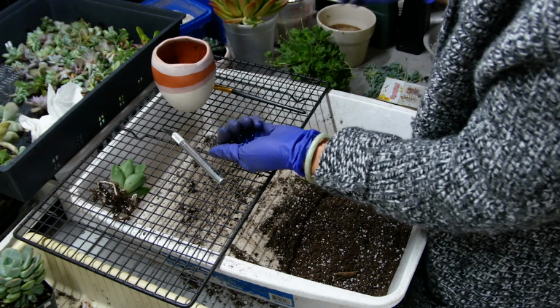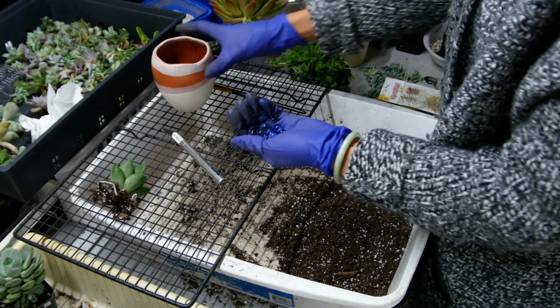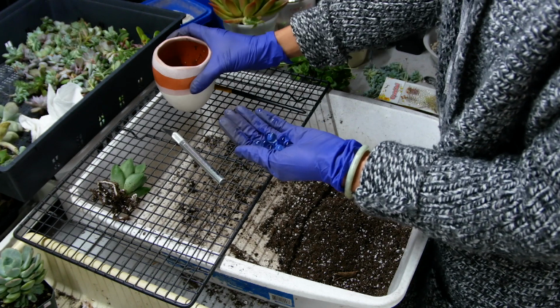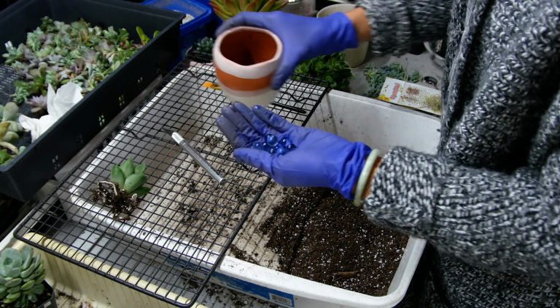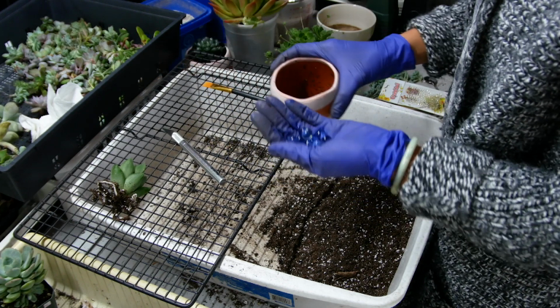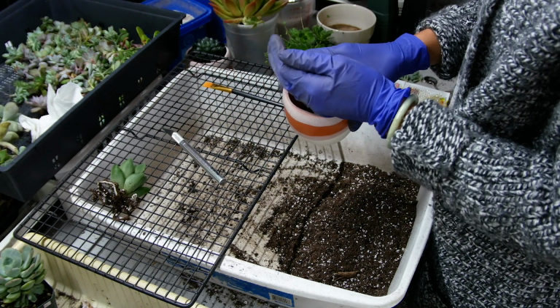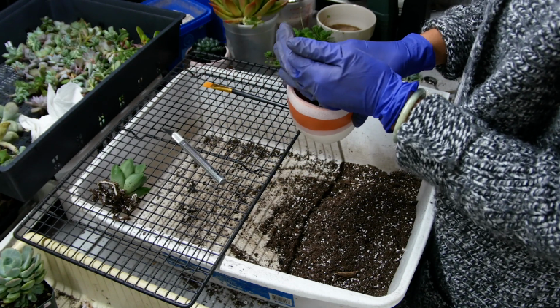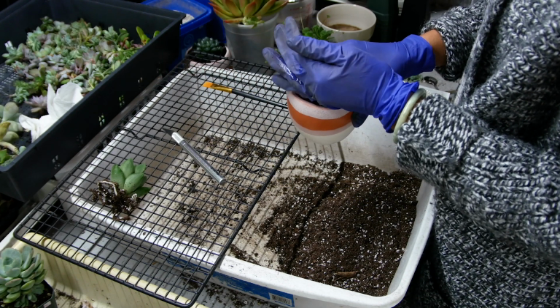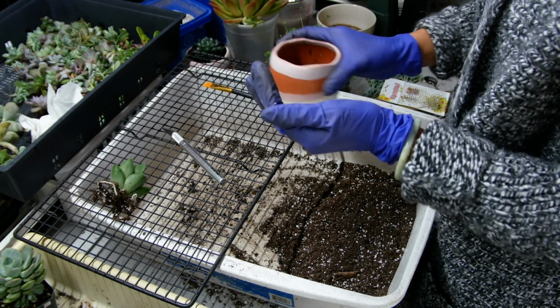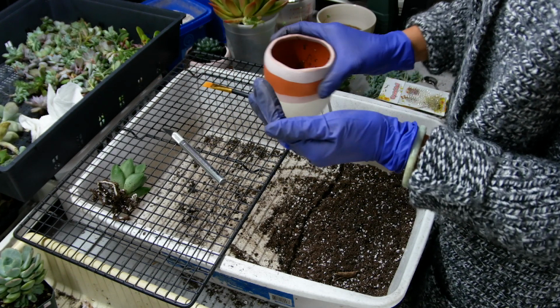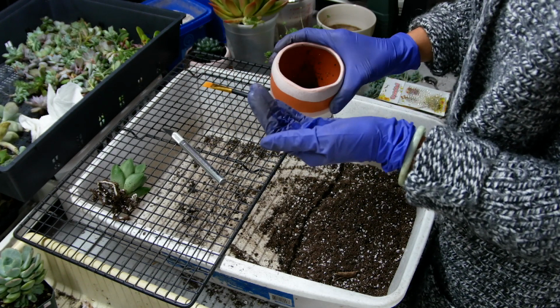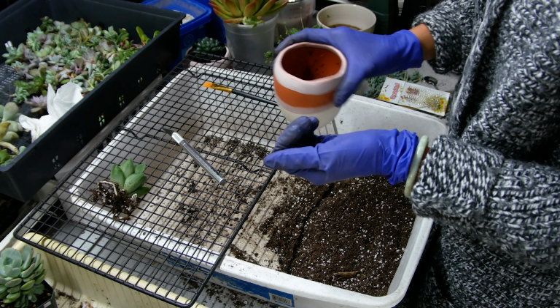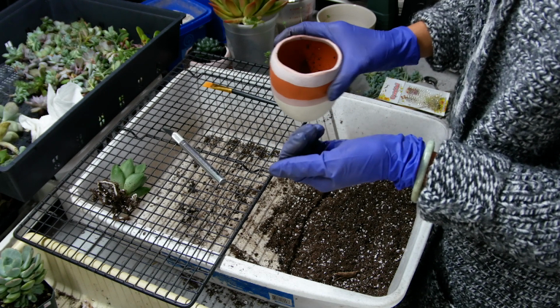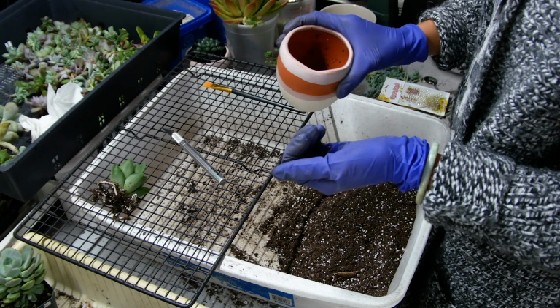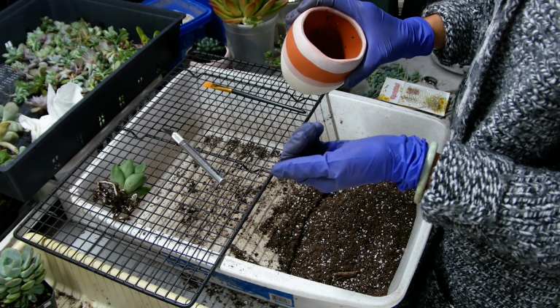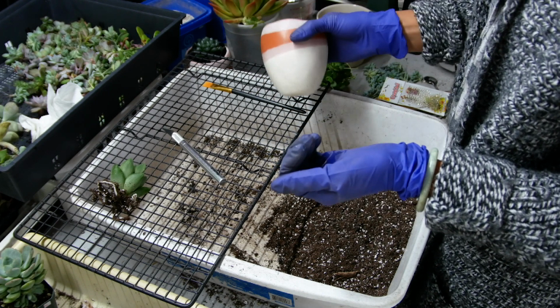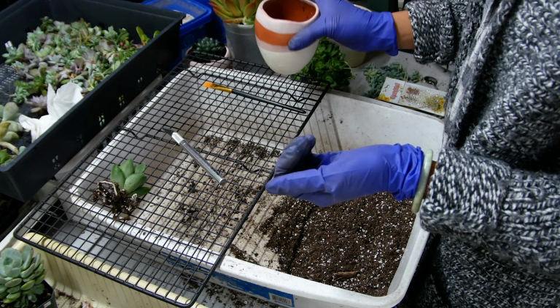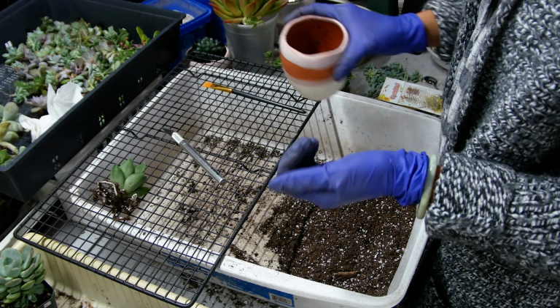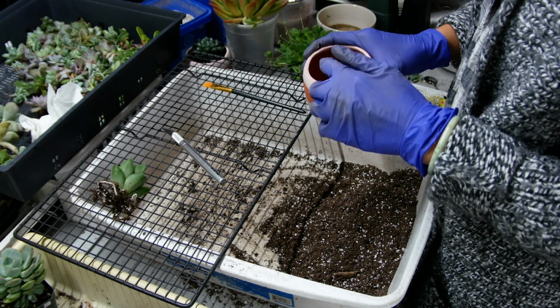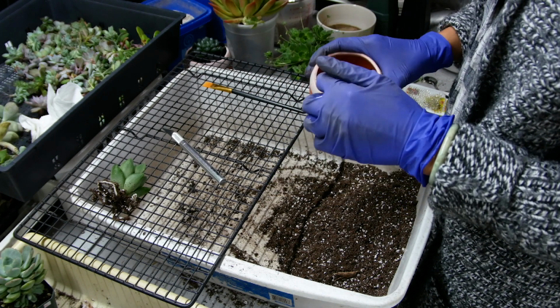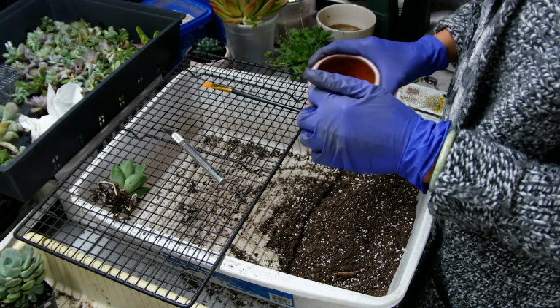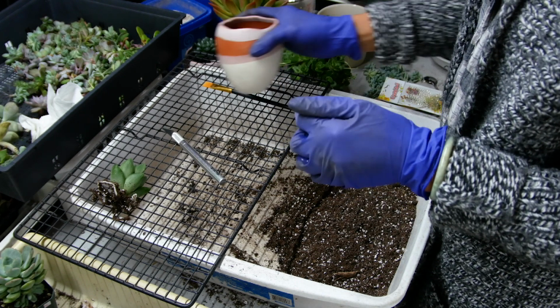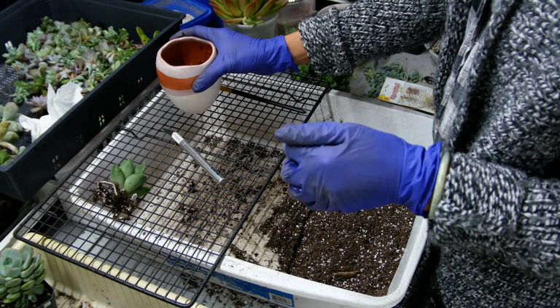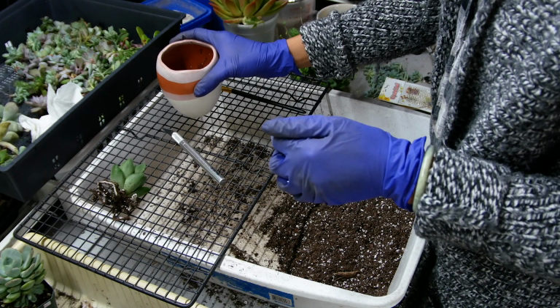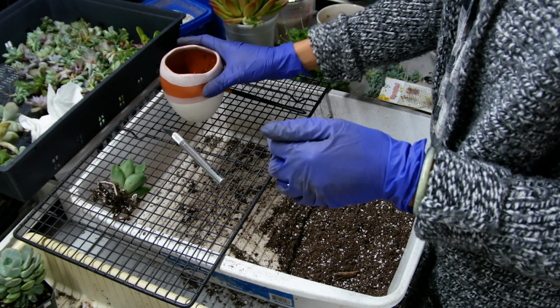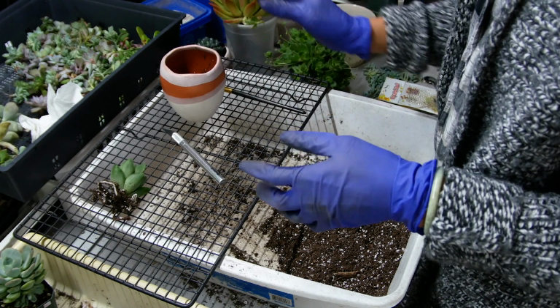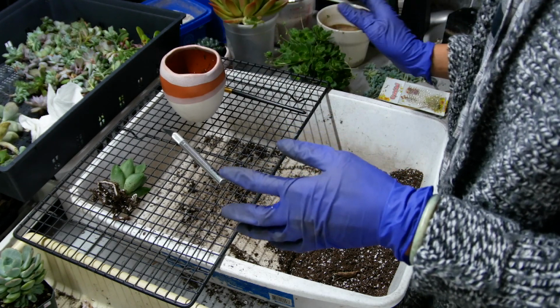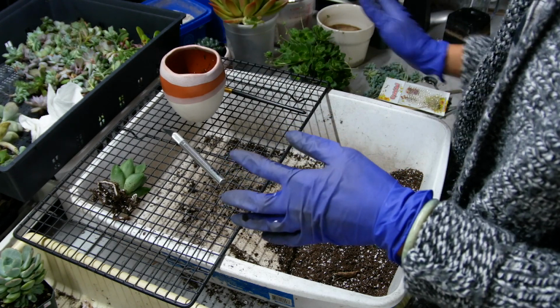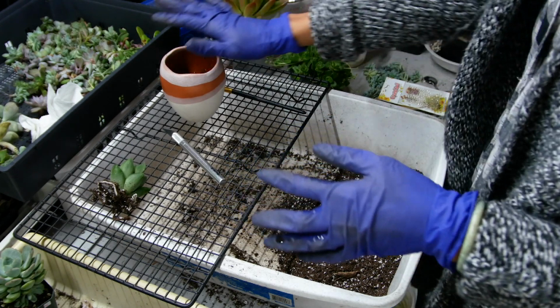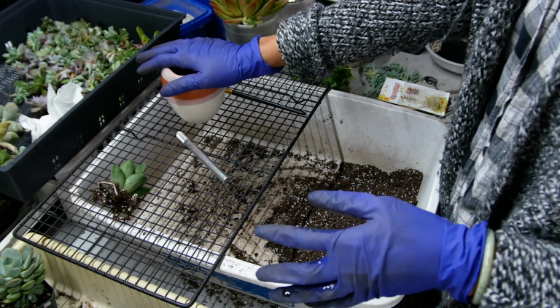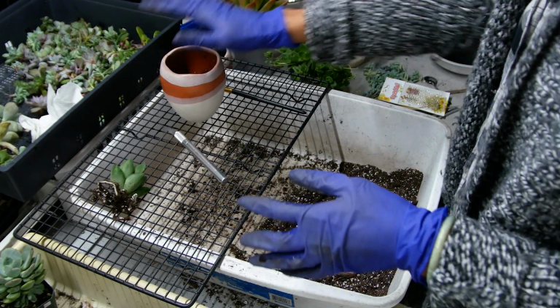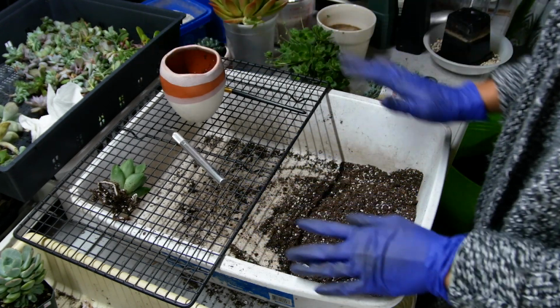We want to use this at the bottom of our pot, because for a pot without a drainage hole, if you overwater, these will help absorb the extra water. That's what I usually put in there.